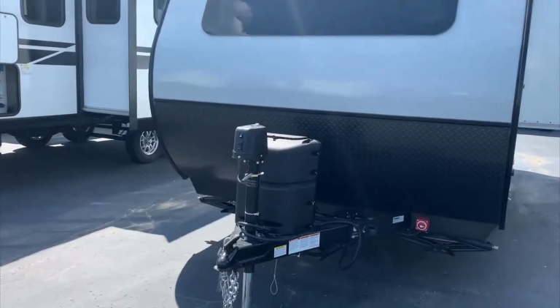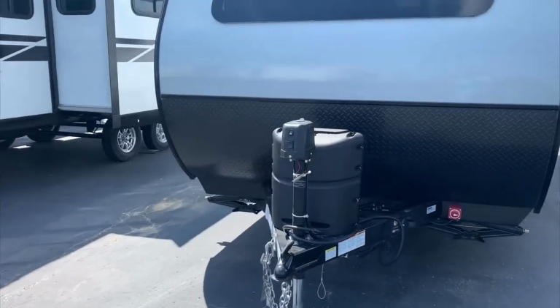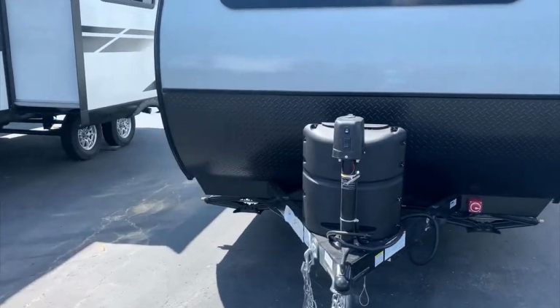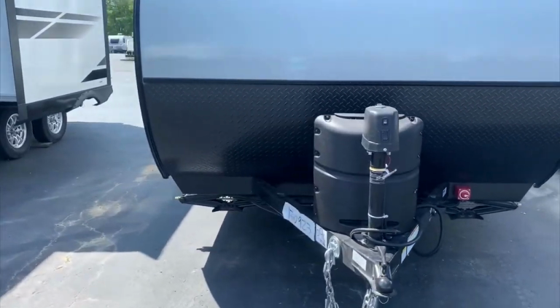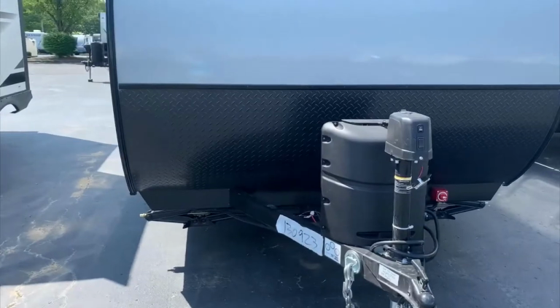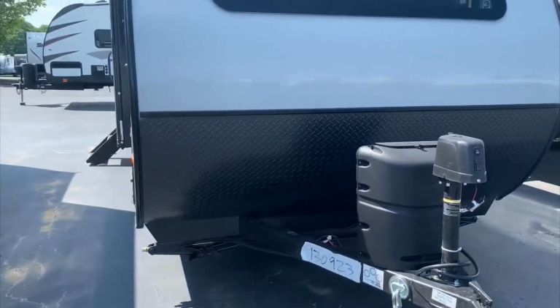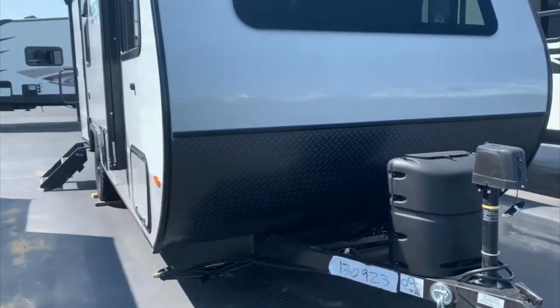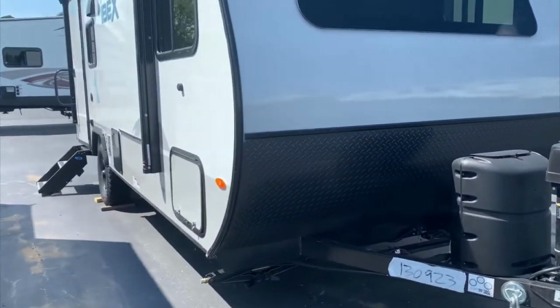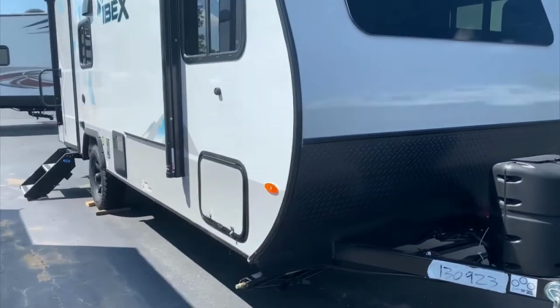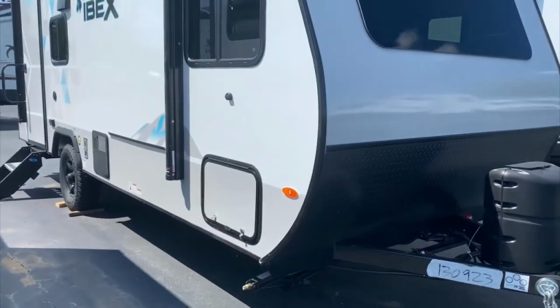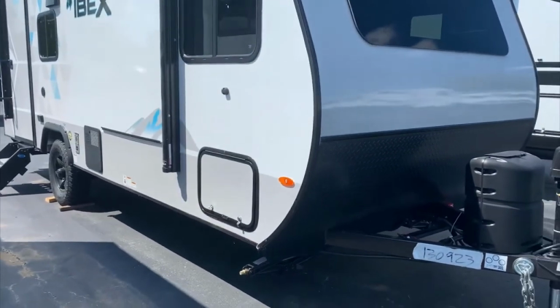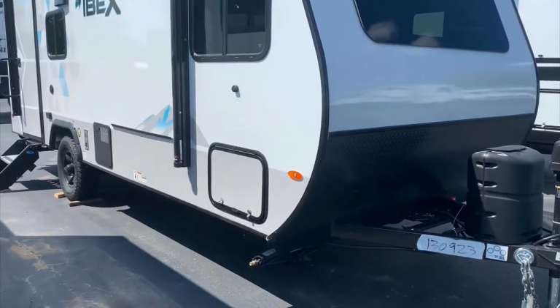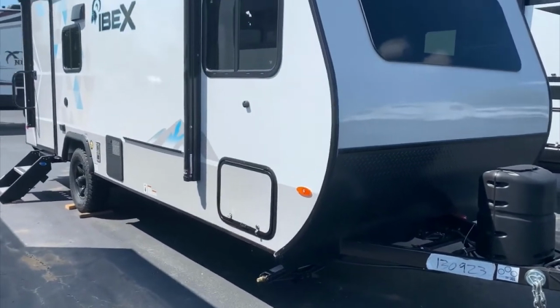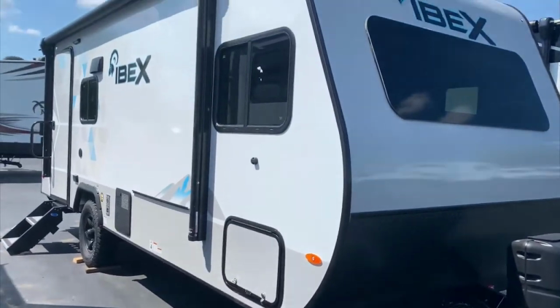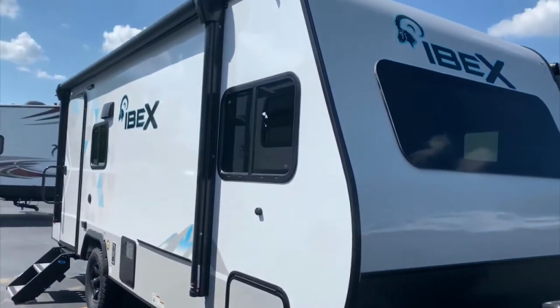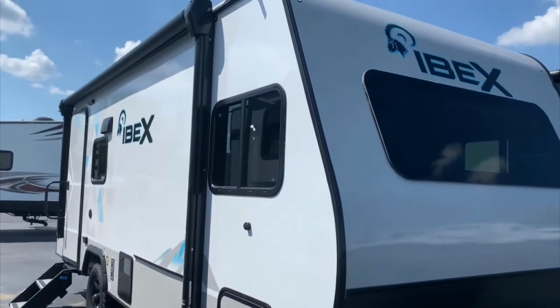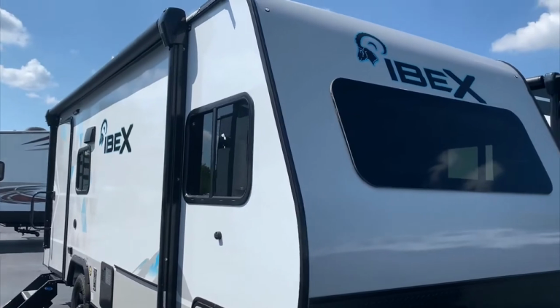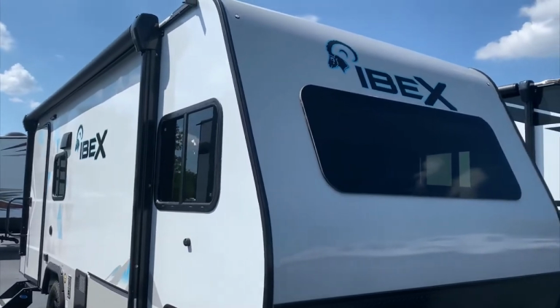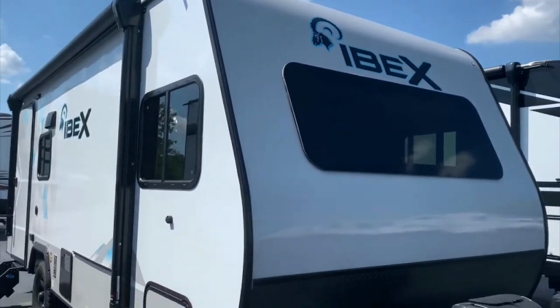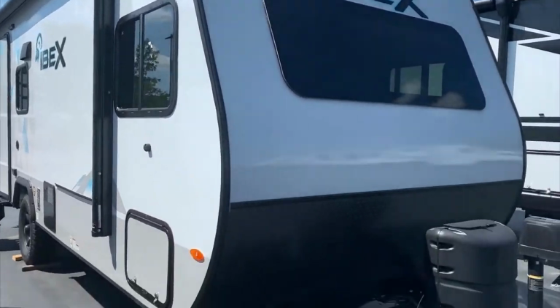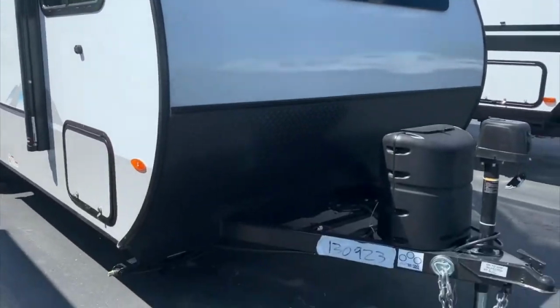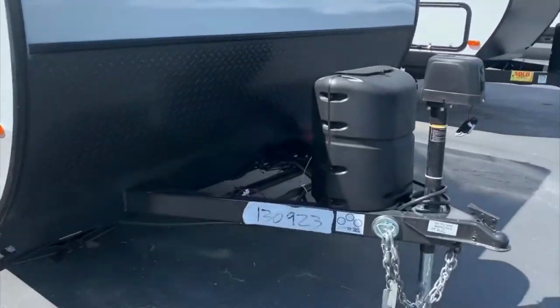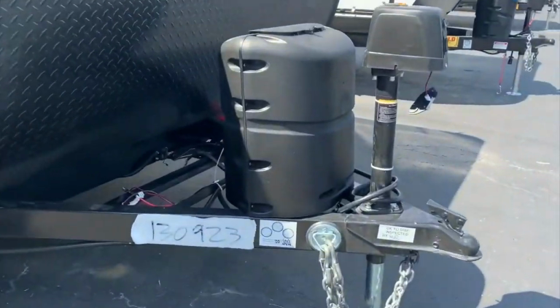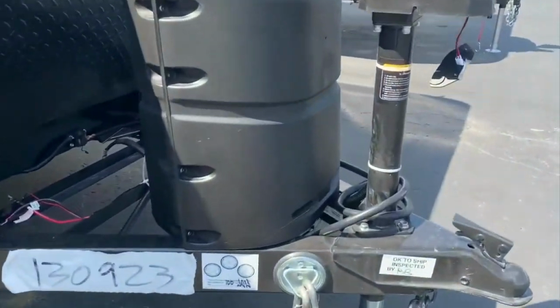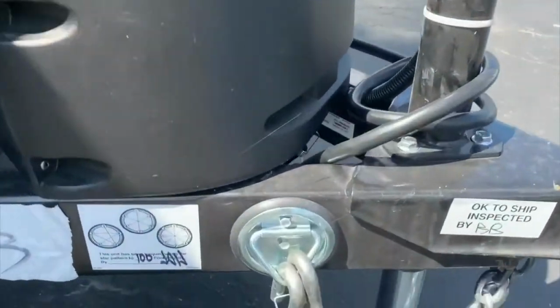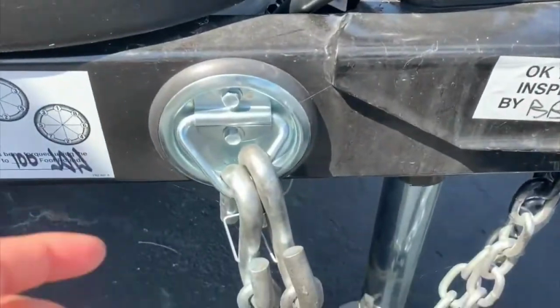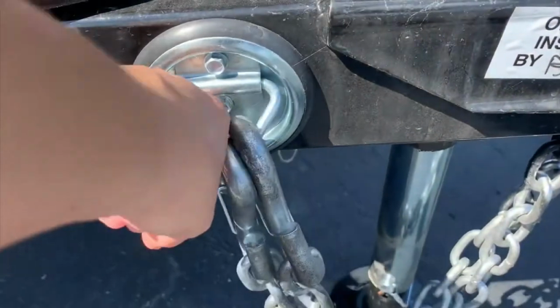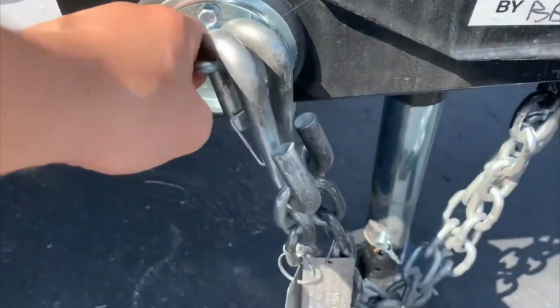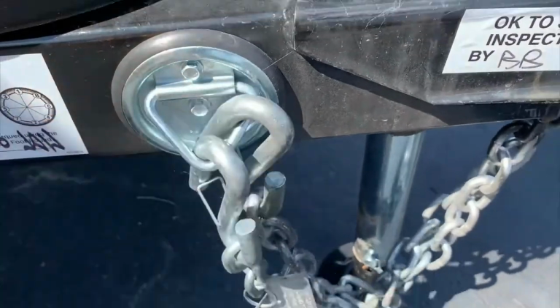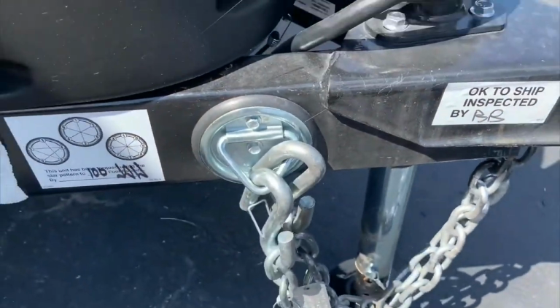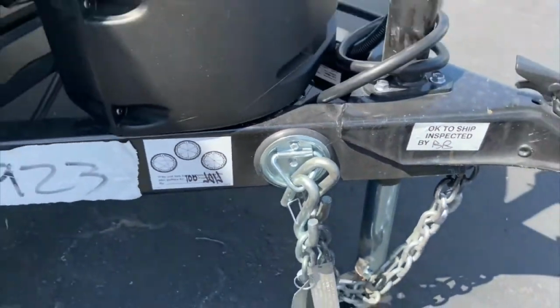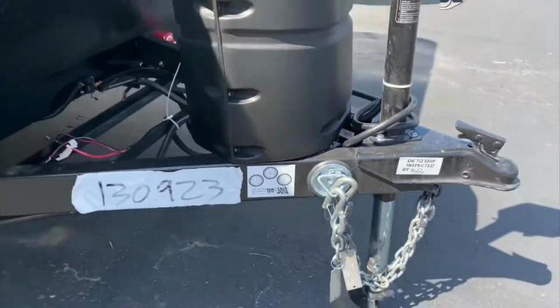Up front you have a power tongue jack — just a press of a button. Plus you have a battery disconnect so you can easily turn it off whenever you're storing the camper. You also have a doggy leash latch right here on the frame, so even a boxer won't pull it off.